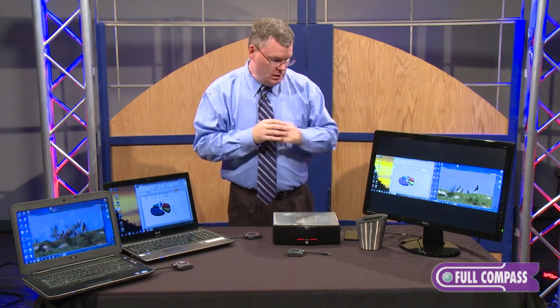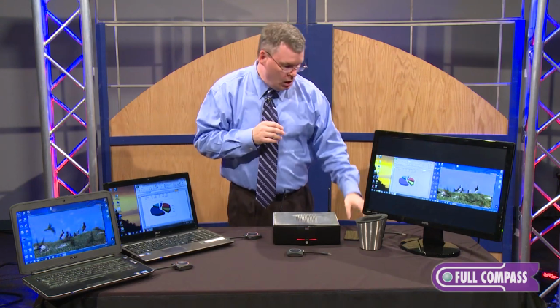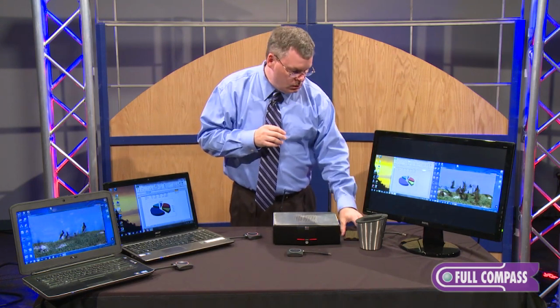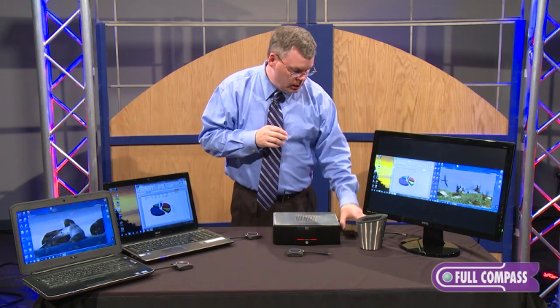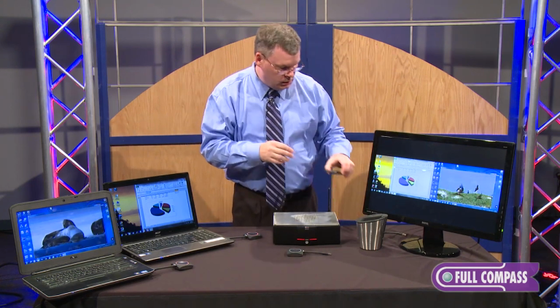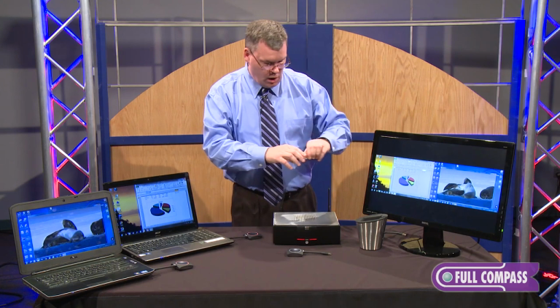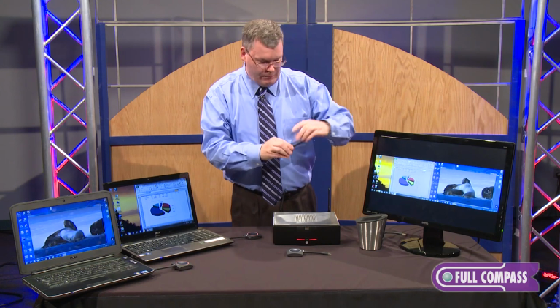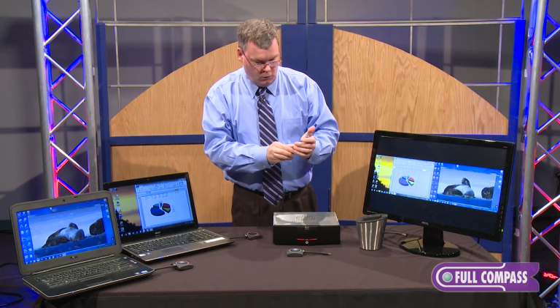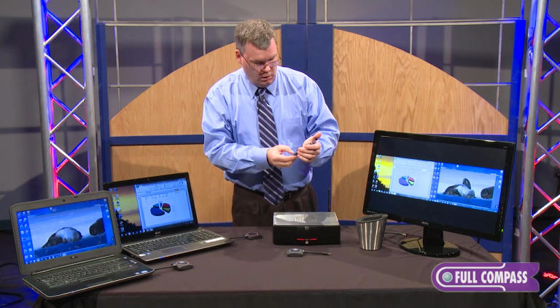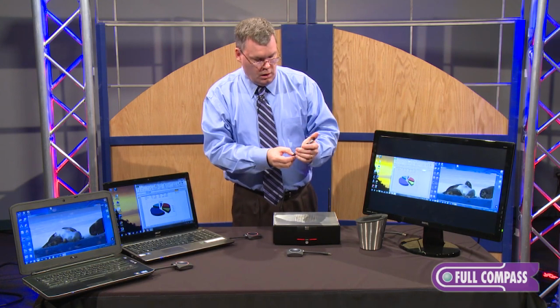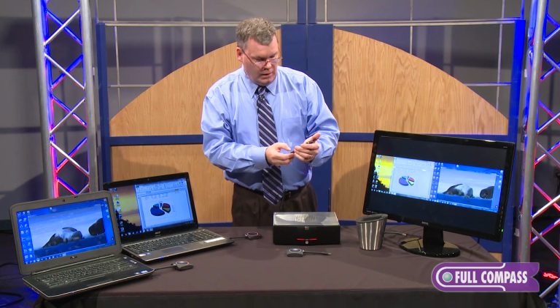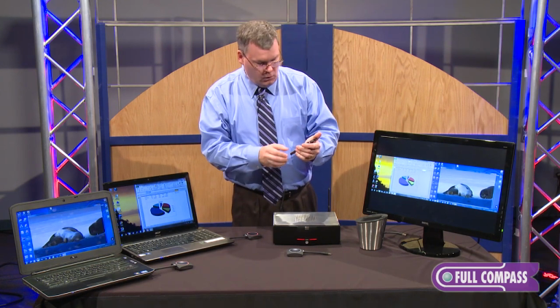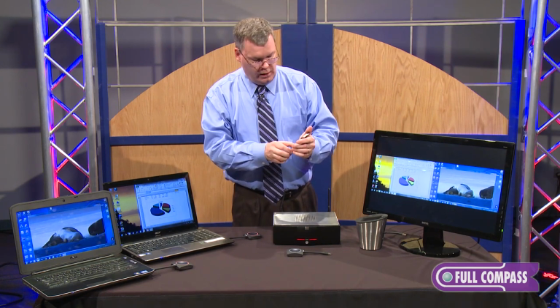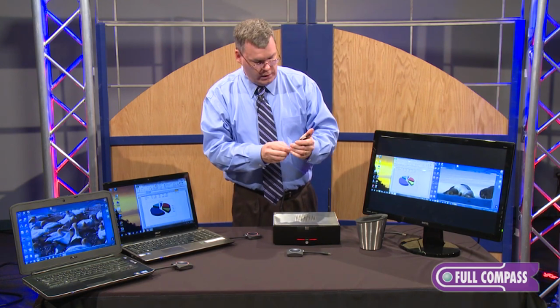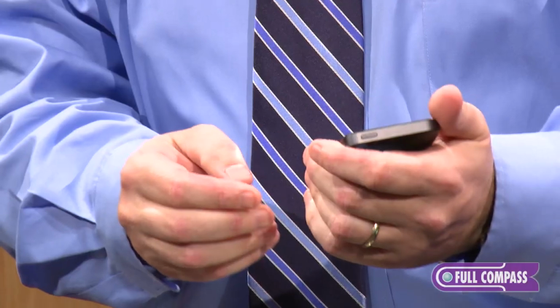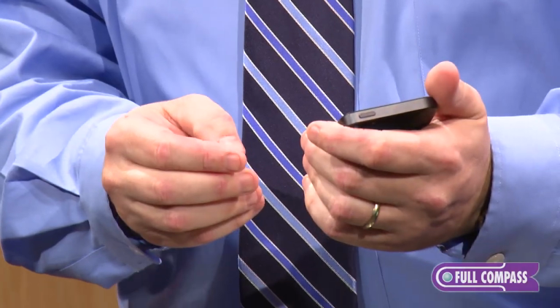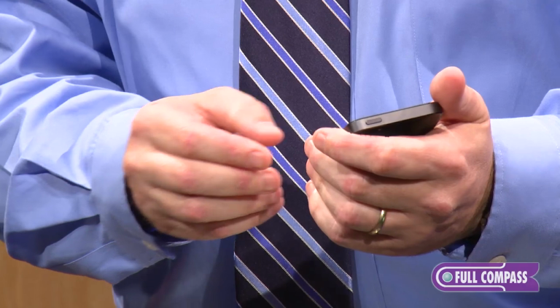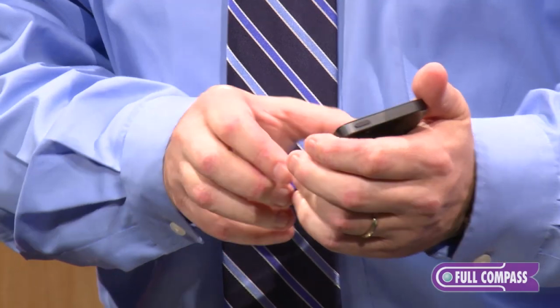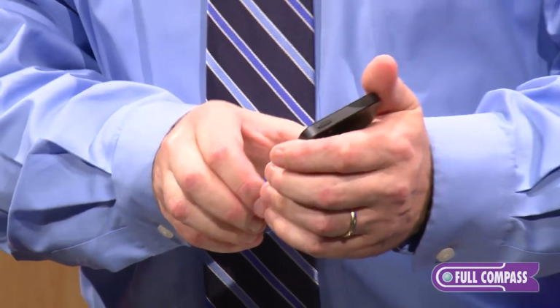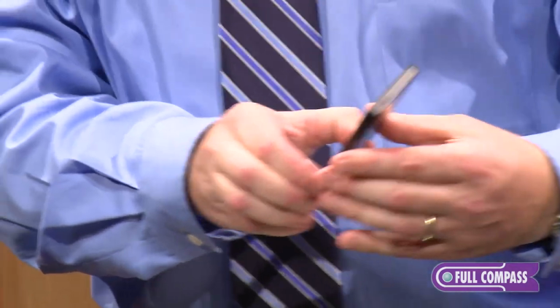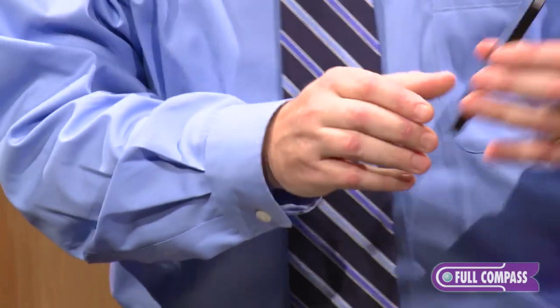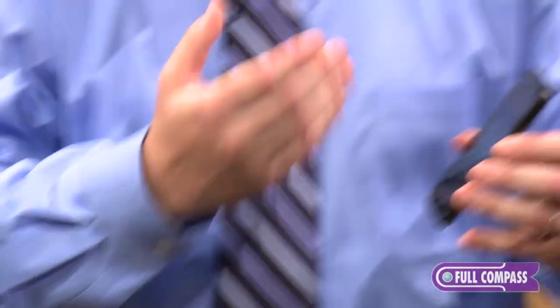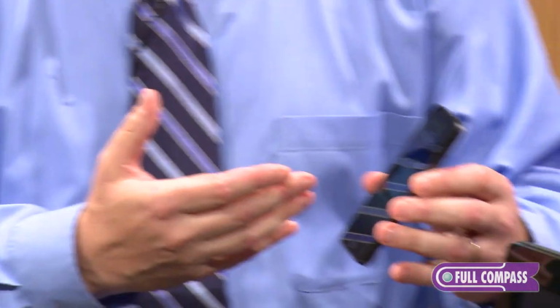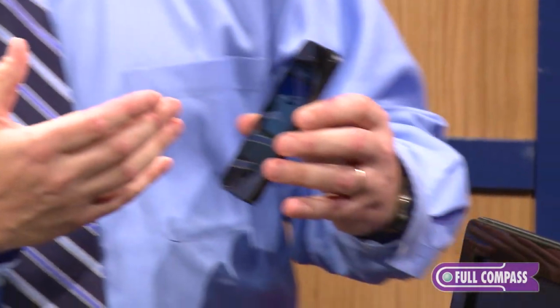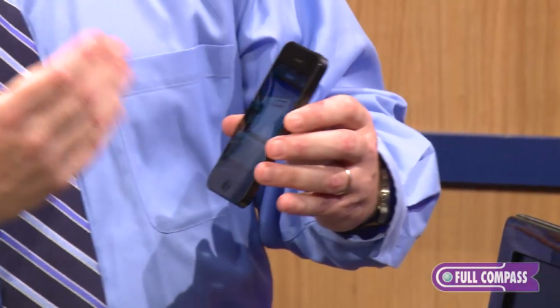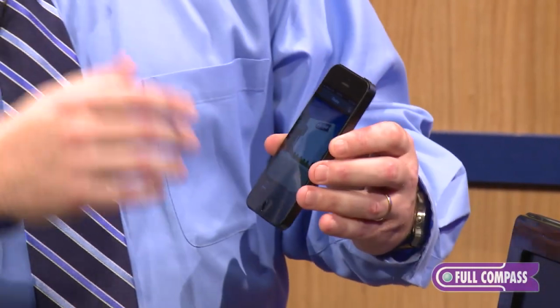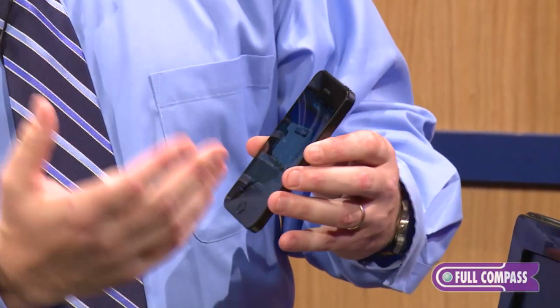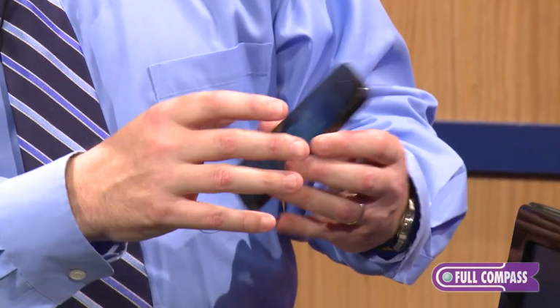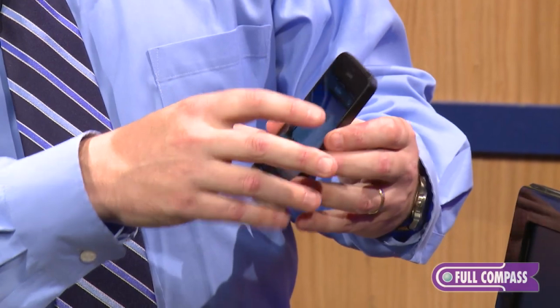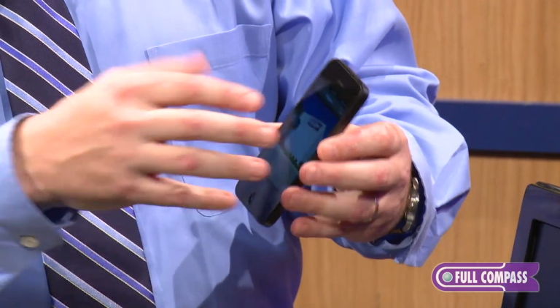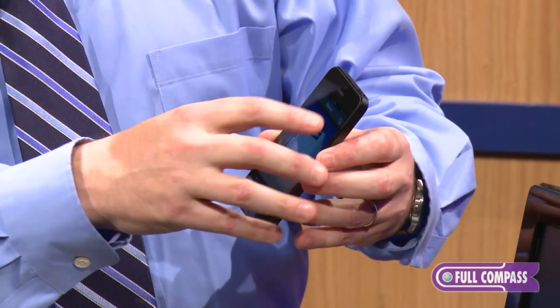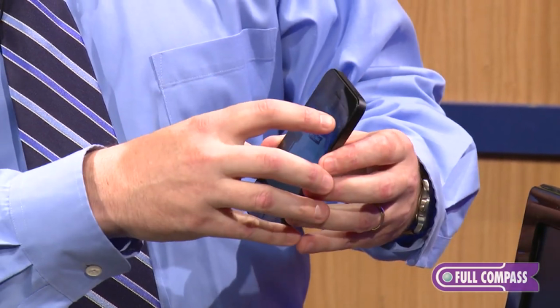There's also a ClickShare app for iPhones and Androids. It allows you to take images from an iPhone or PDF files and display them as well.